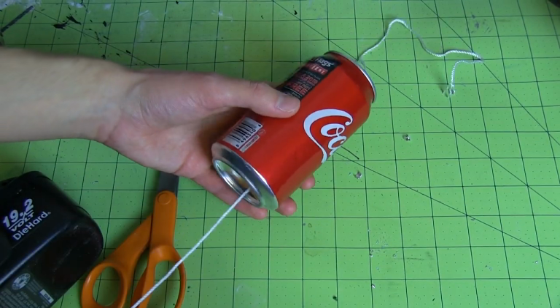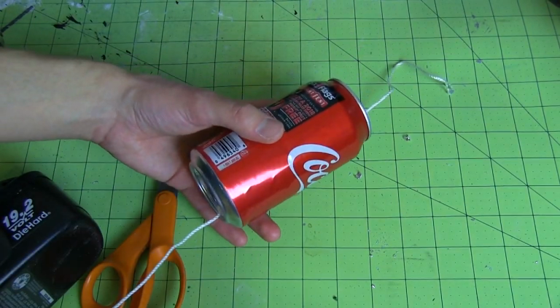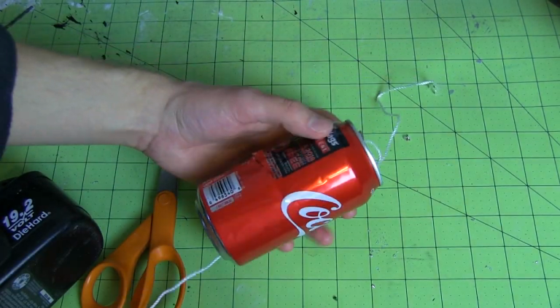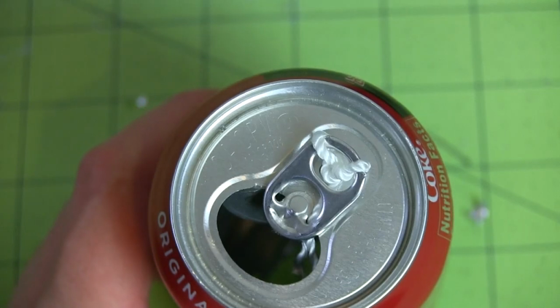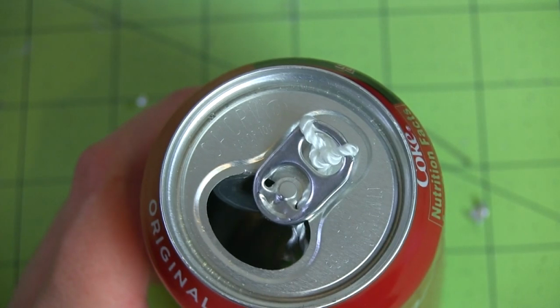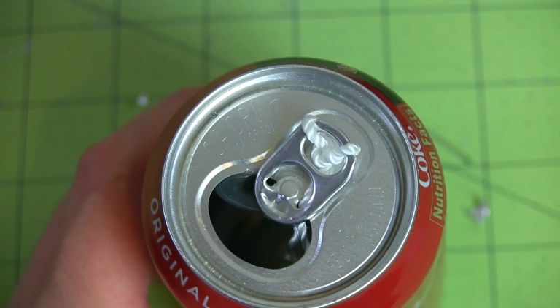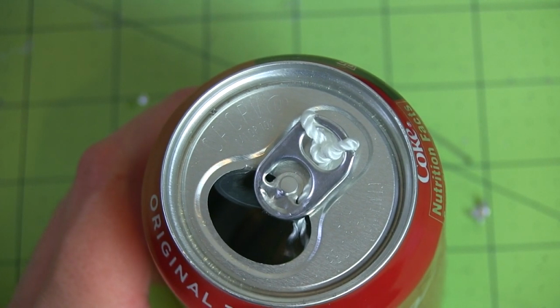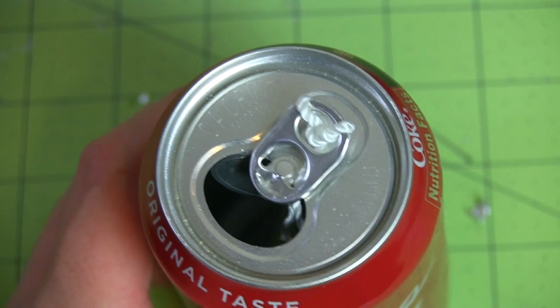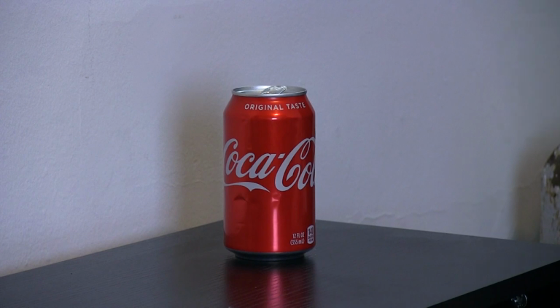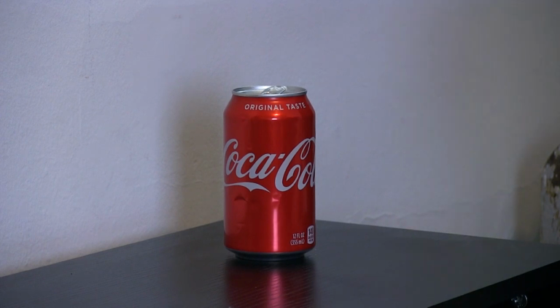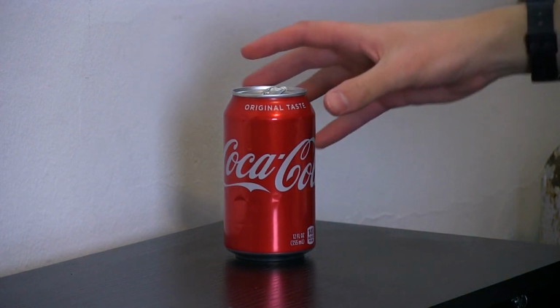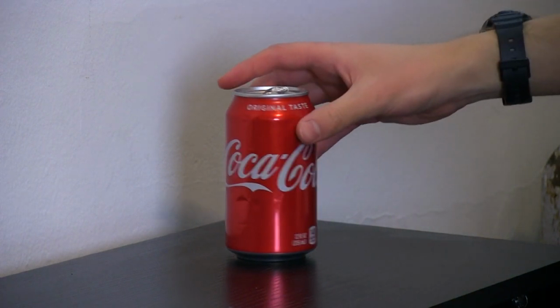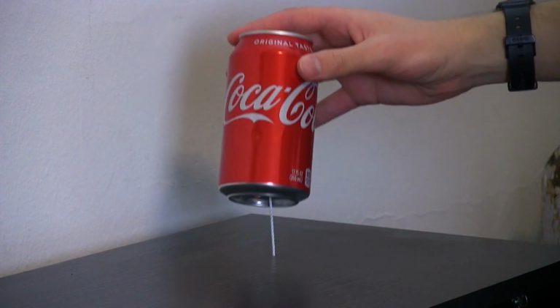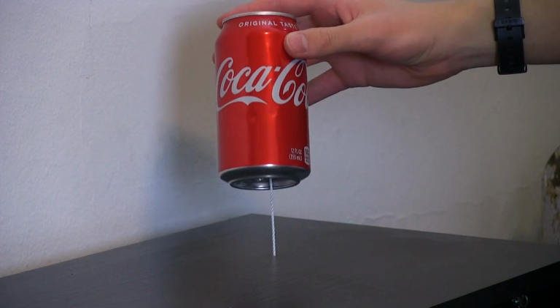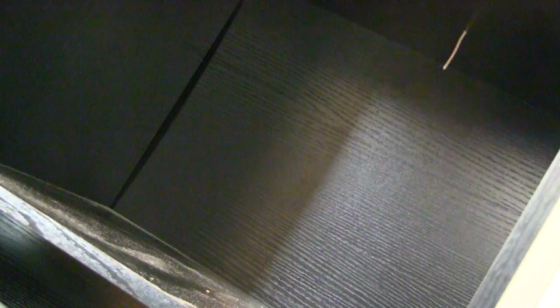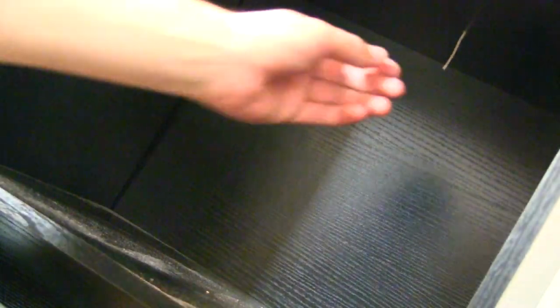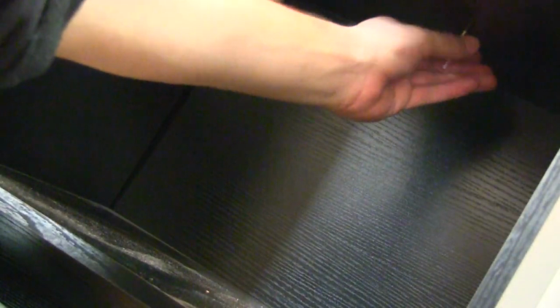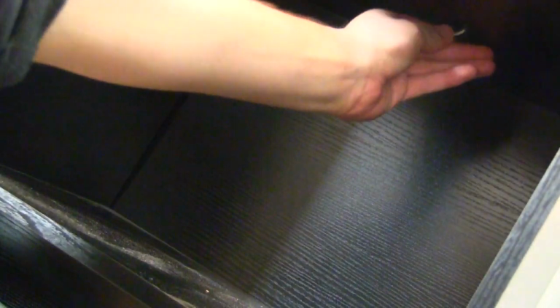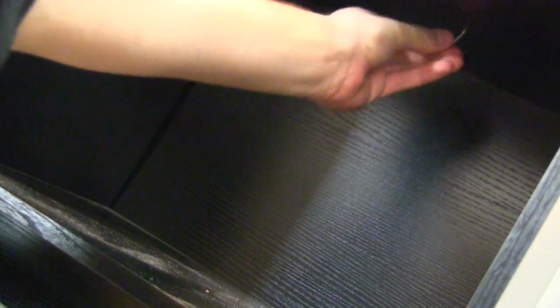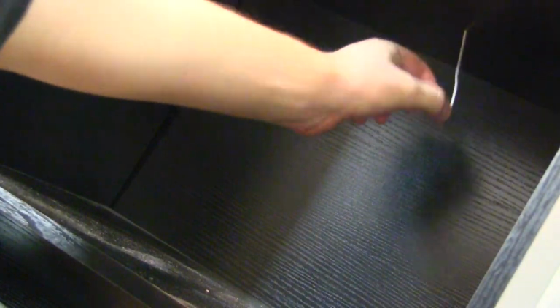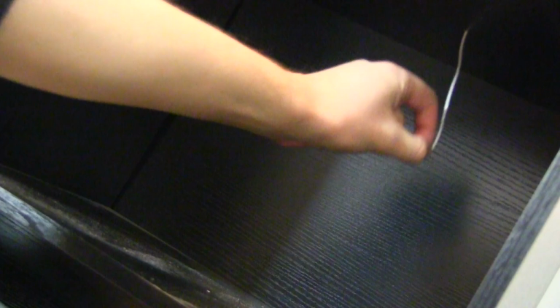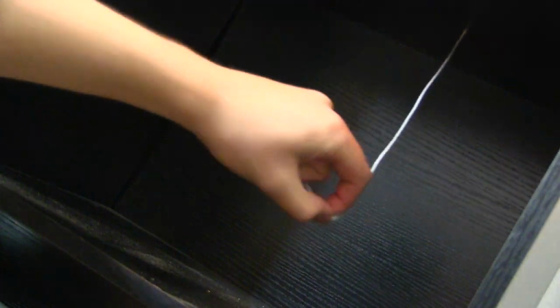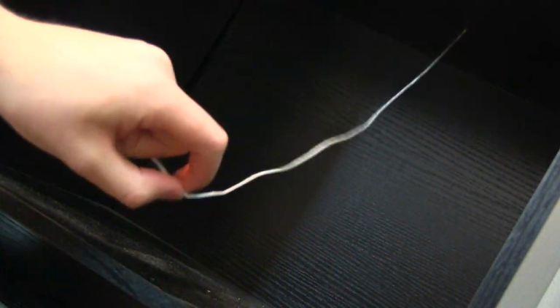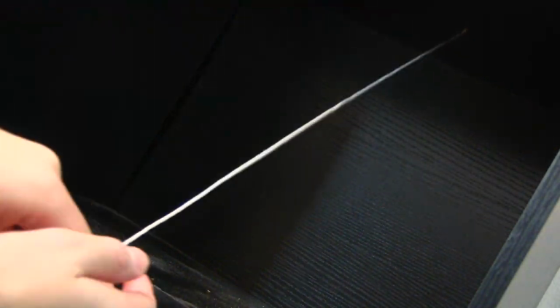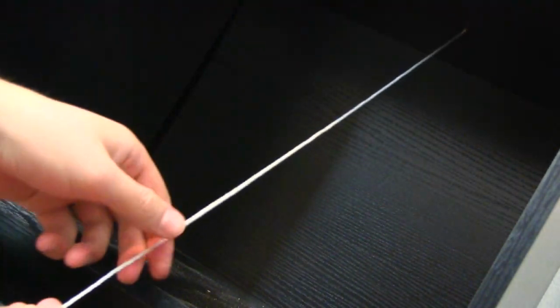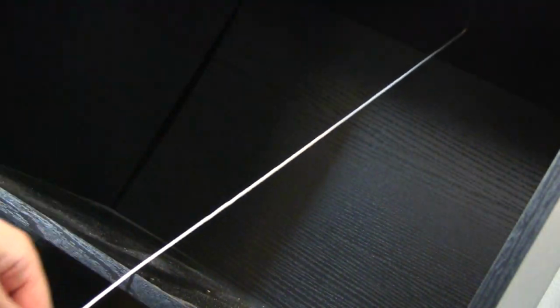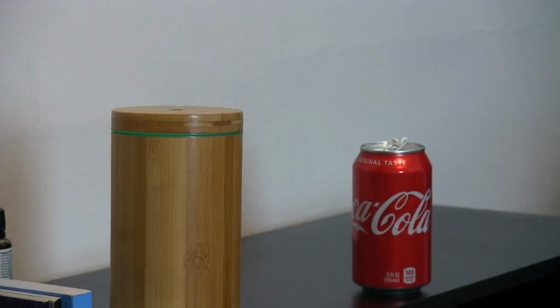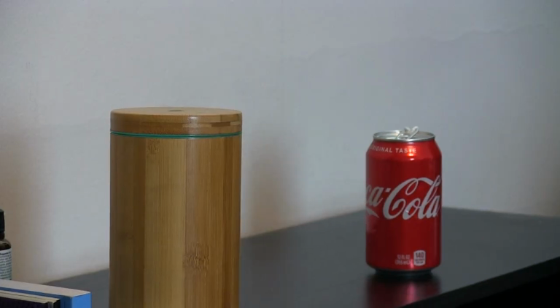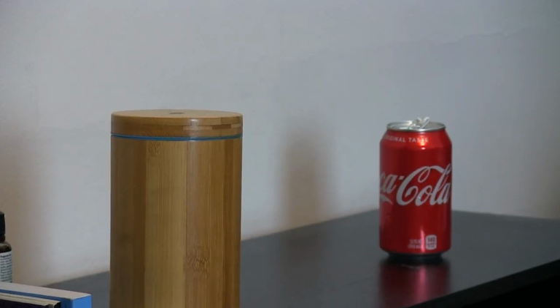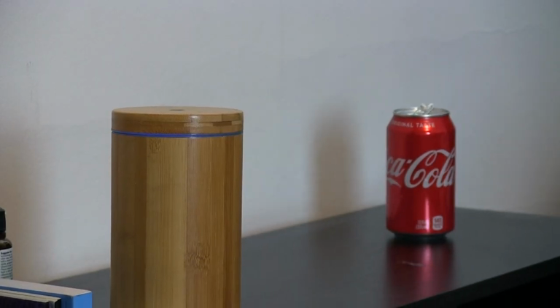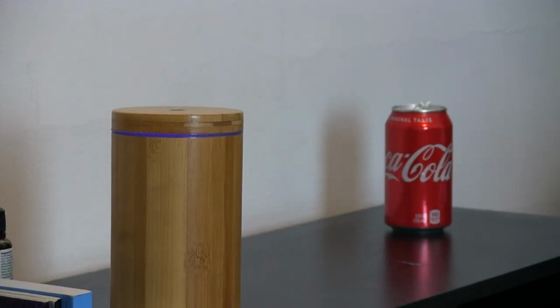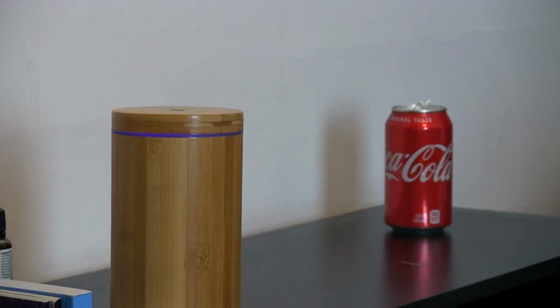When the line was threaded all the way through, I tied one end to the pop top. Then I drilled a hole in one of my shelves — it's Ikea garbage that I found in the alley. Never buy furniture, guys. And threaded the other end of the line through it. Then I pulled the line taut. Accidental telekinesis tutorial.